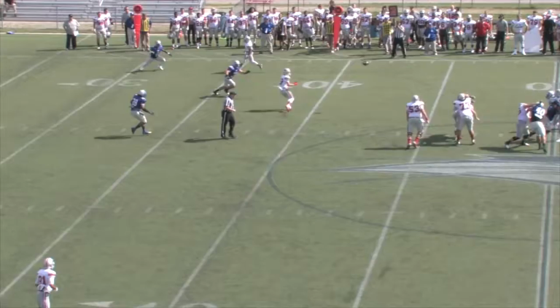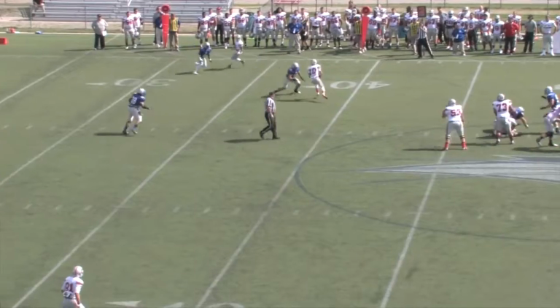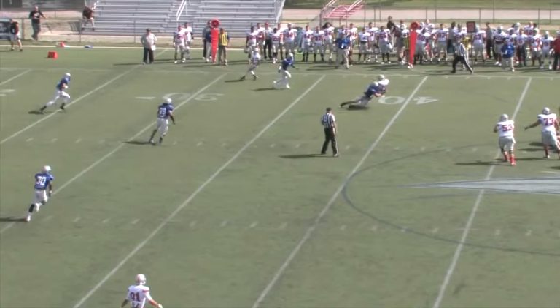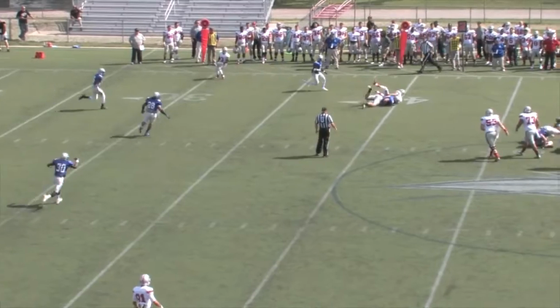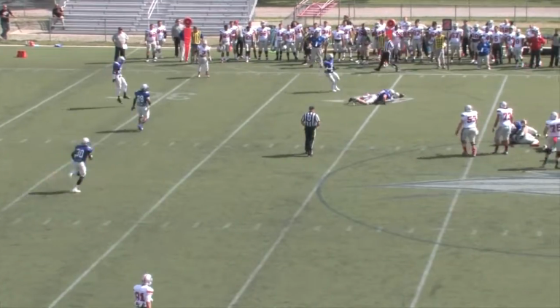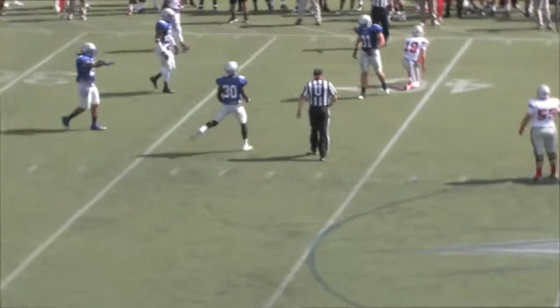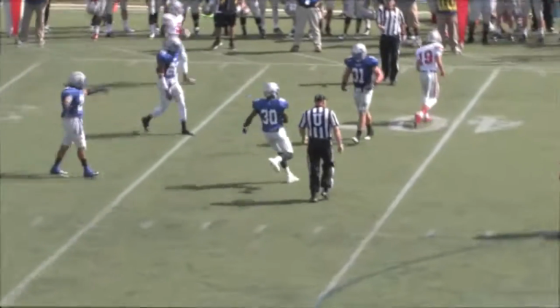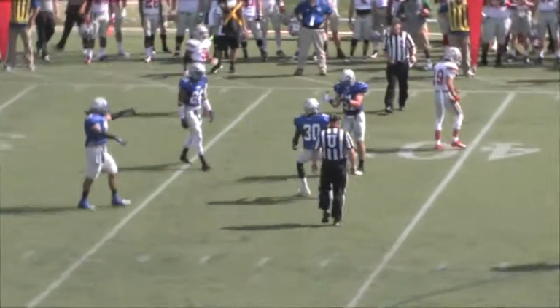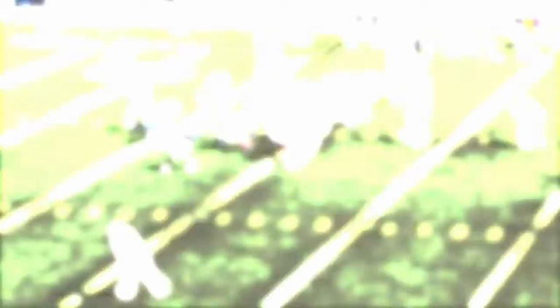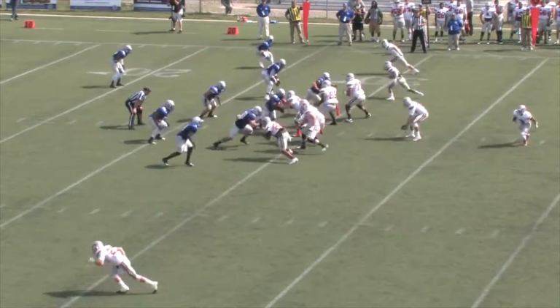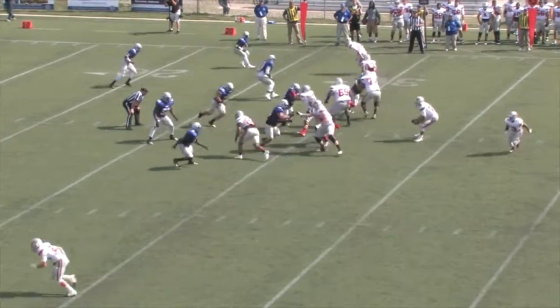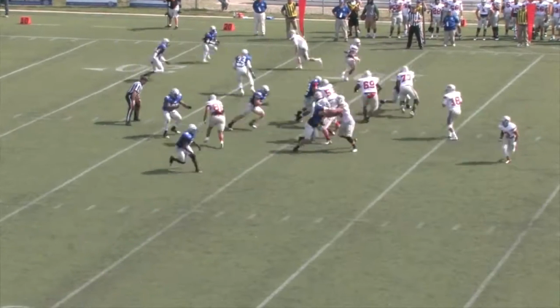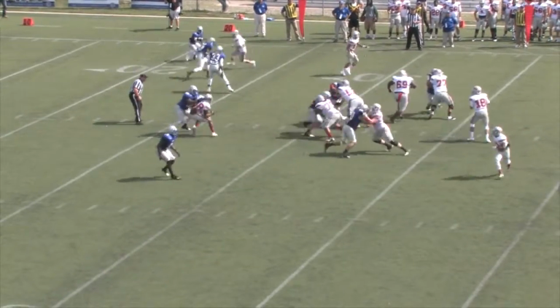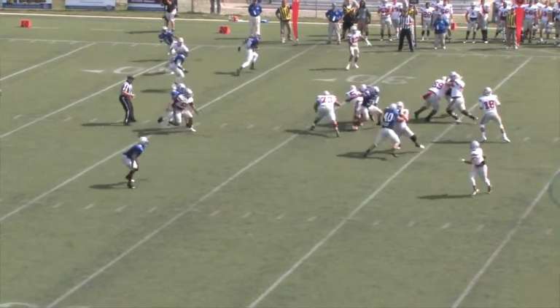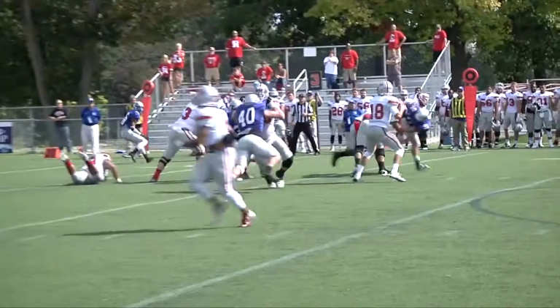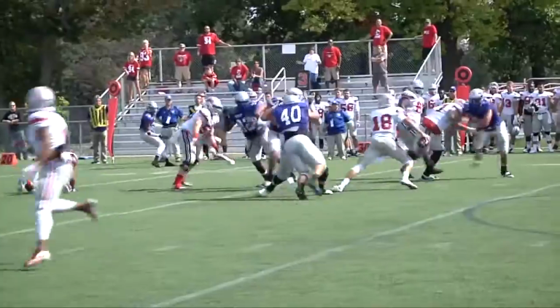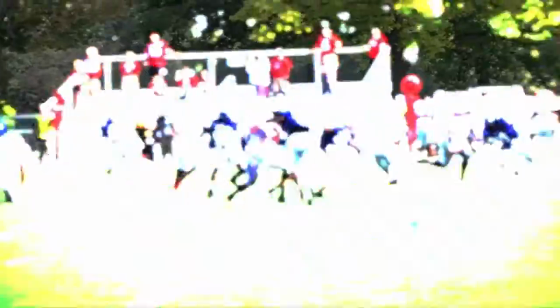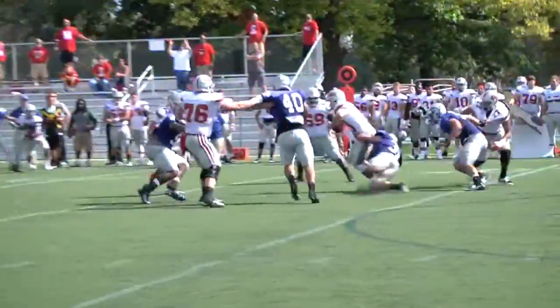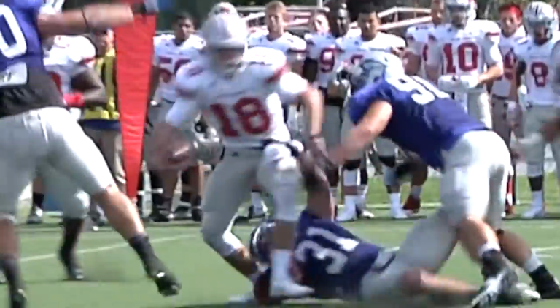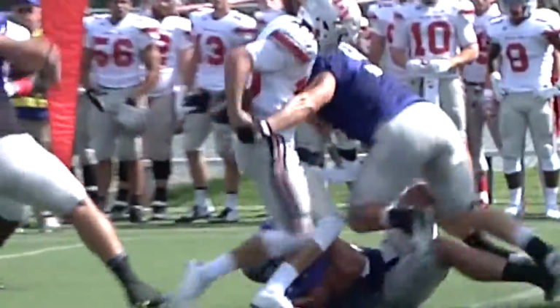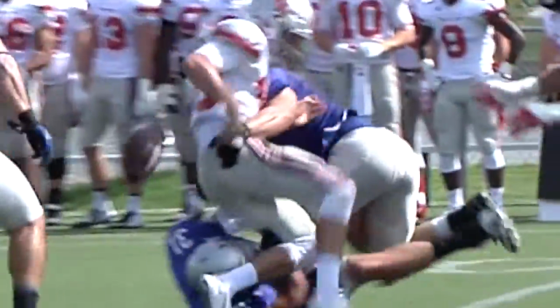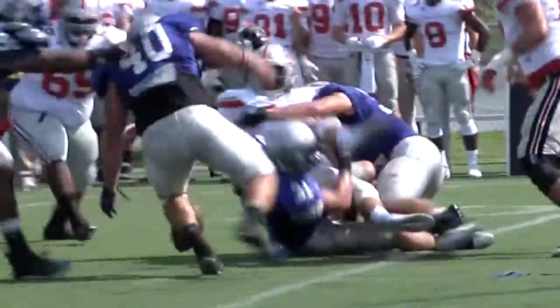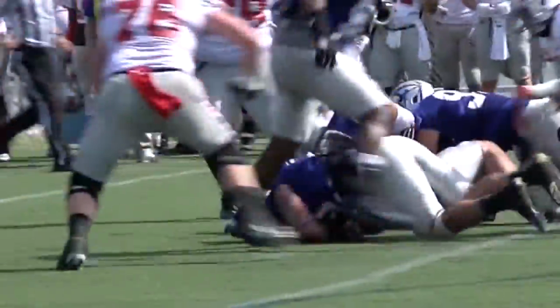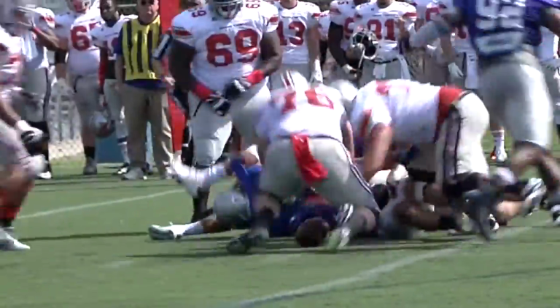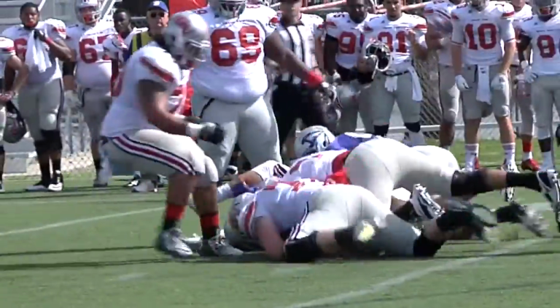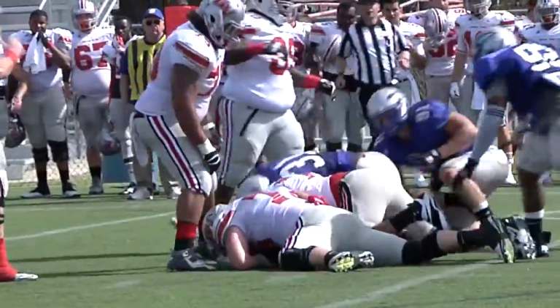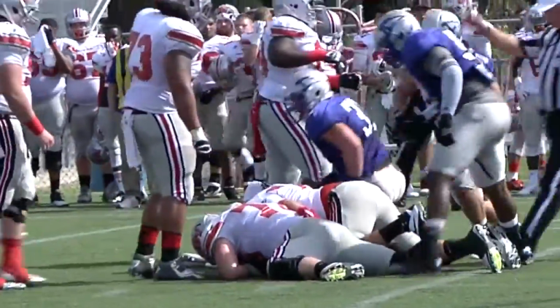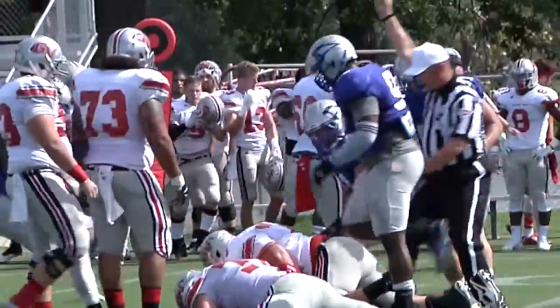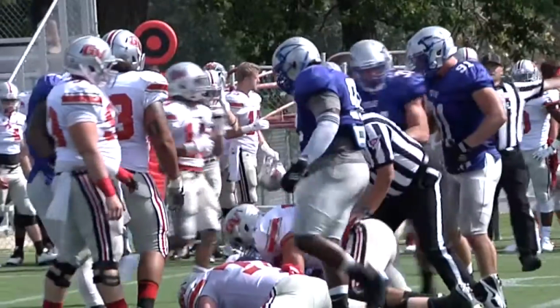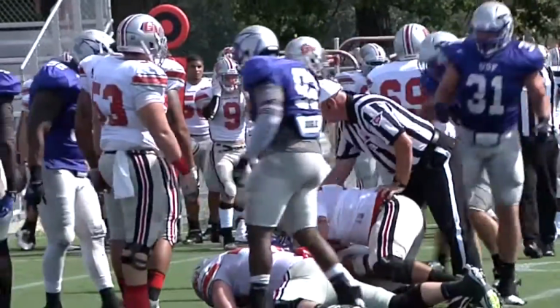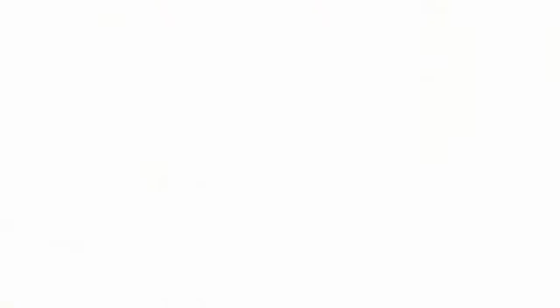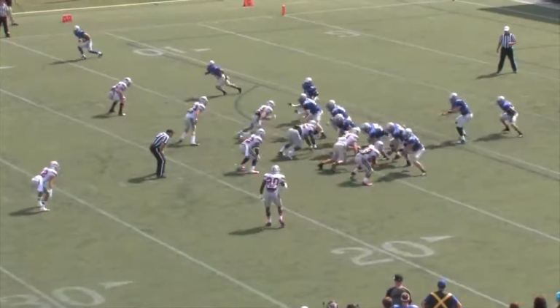And then a big hit, and the ball popped free. They're going to get a signal out of the pistol. Low snap, he's got it, picks it up now, looks right, being pressured, then spun around. Cross the football! Scramble for it at the first down, and it is a small gain.